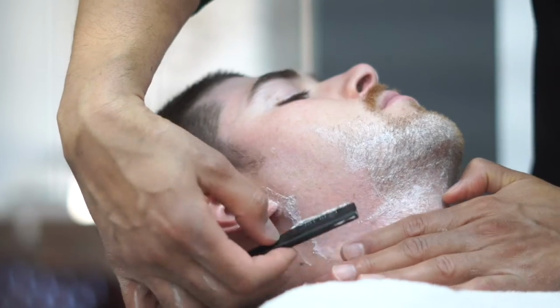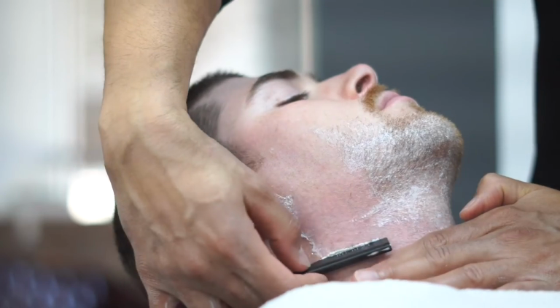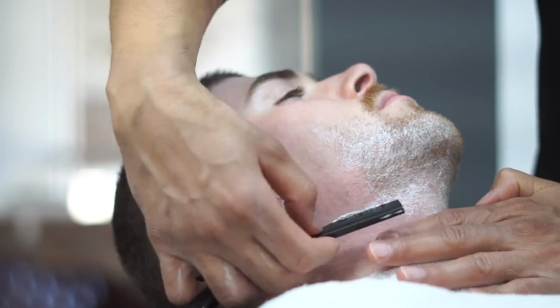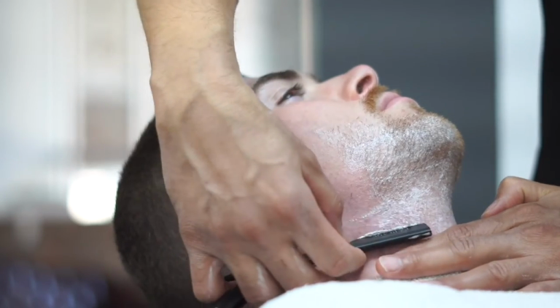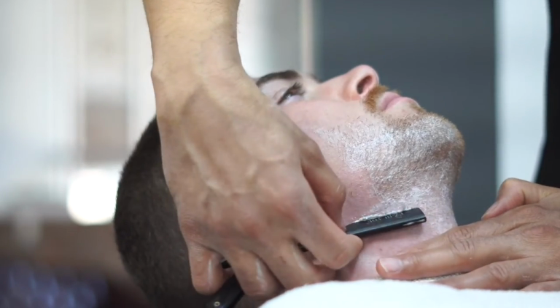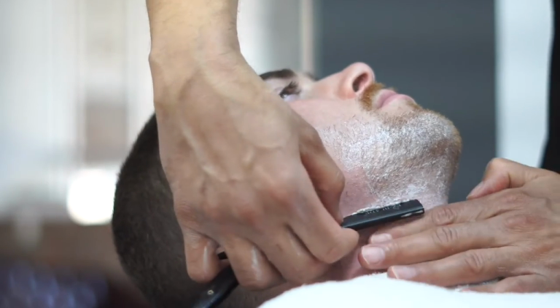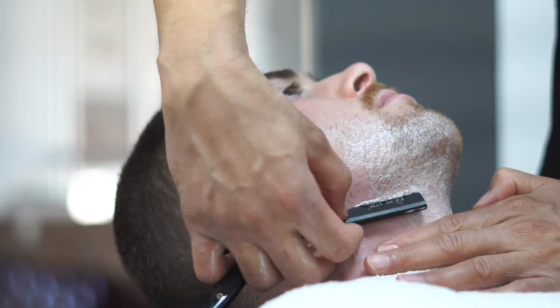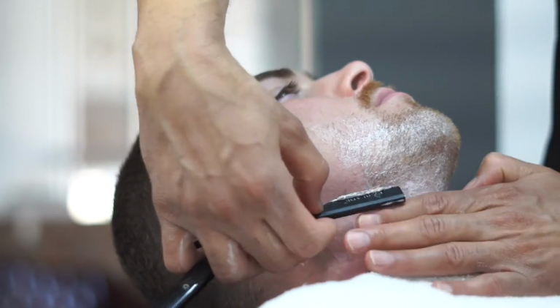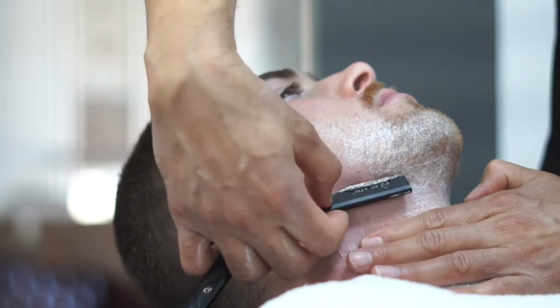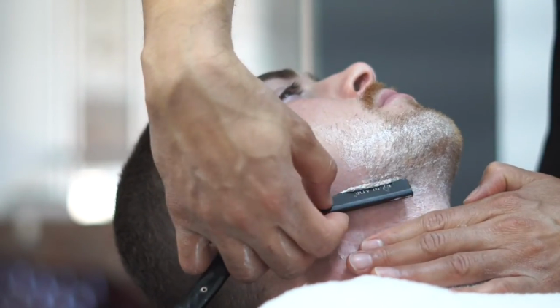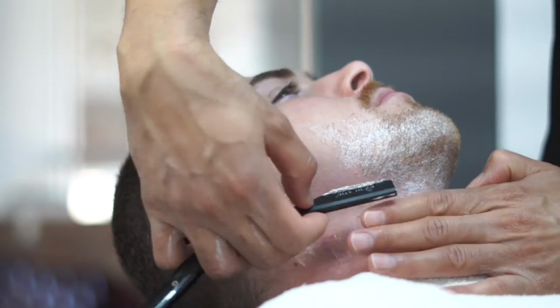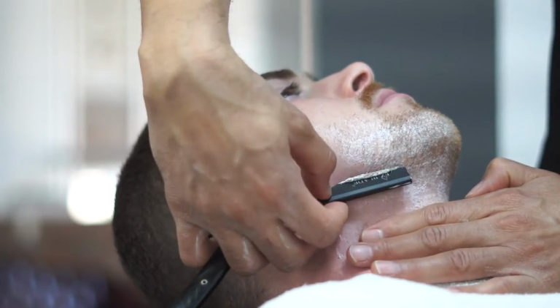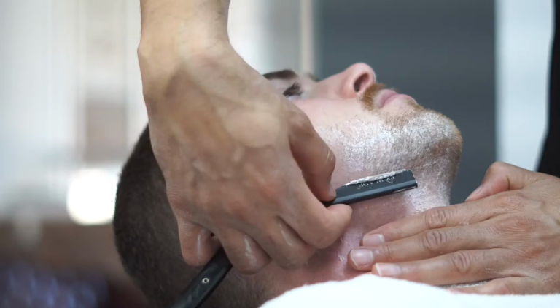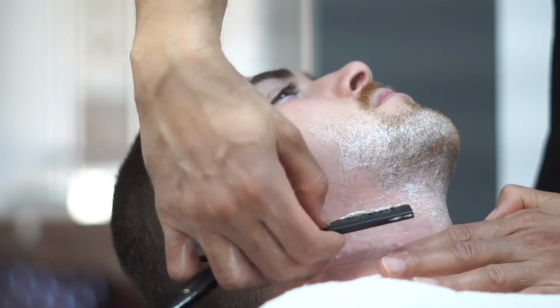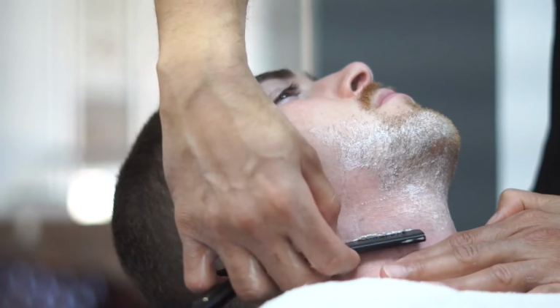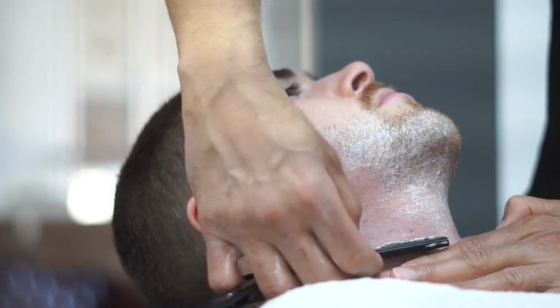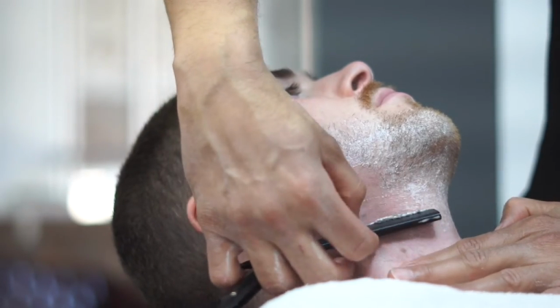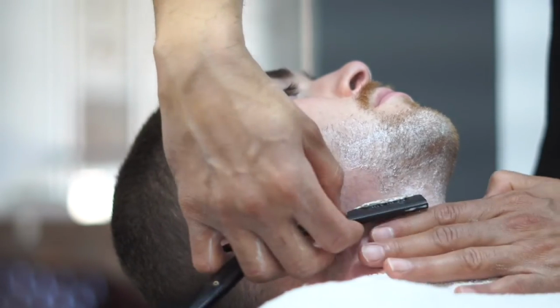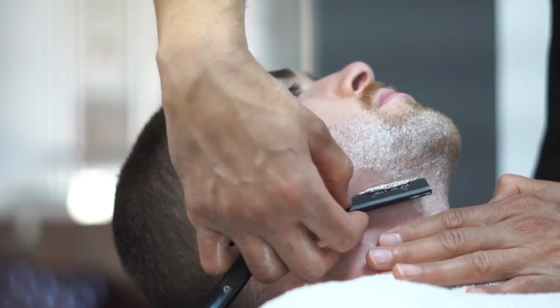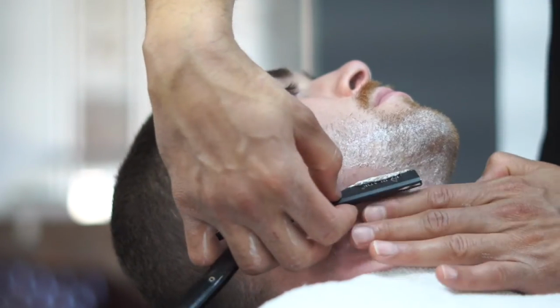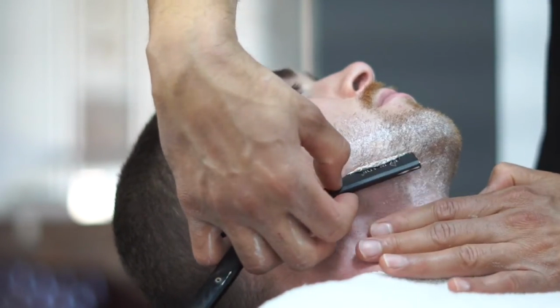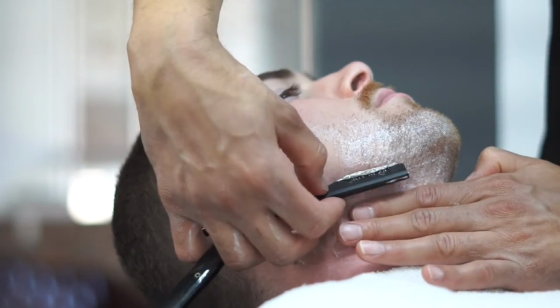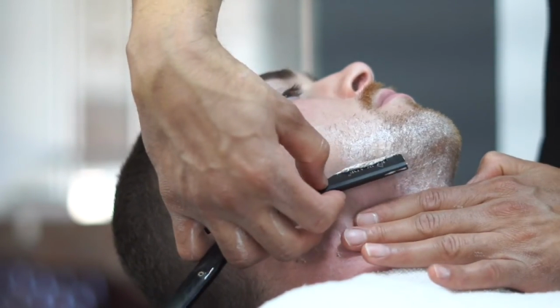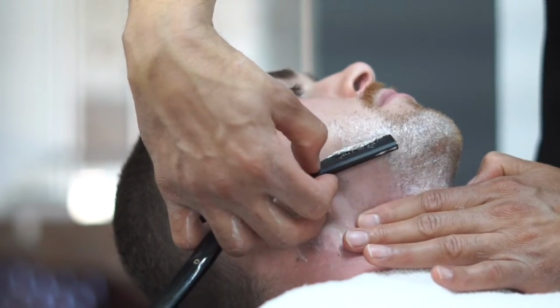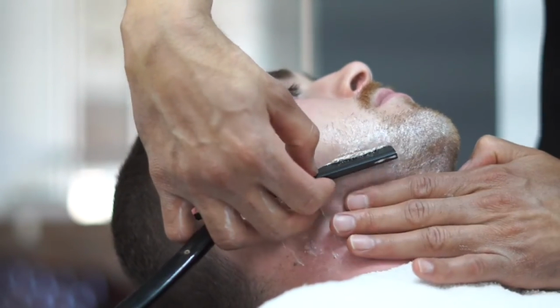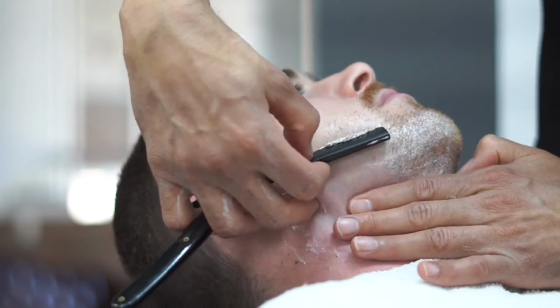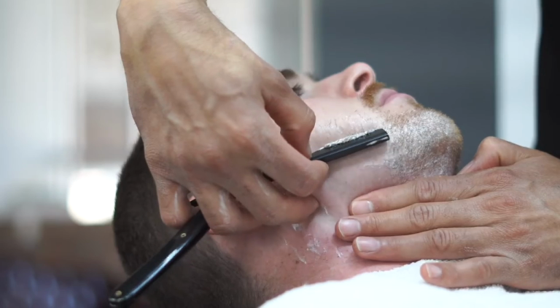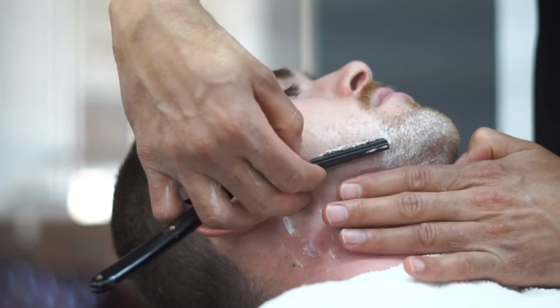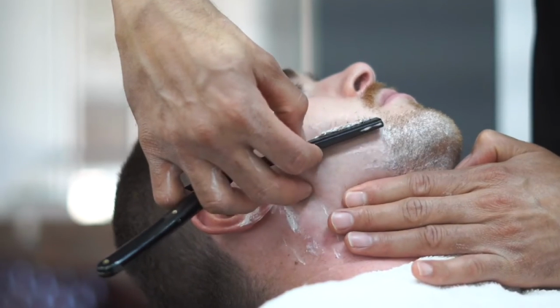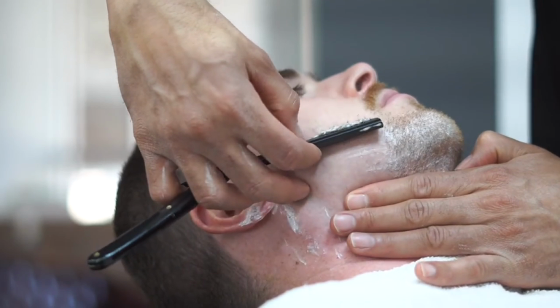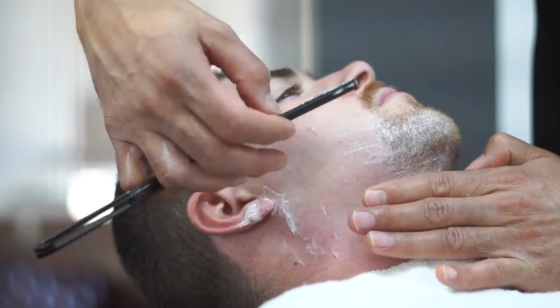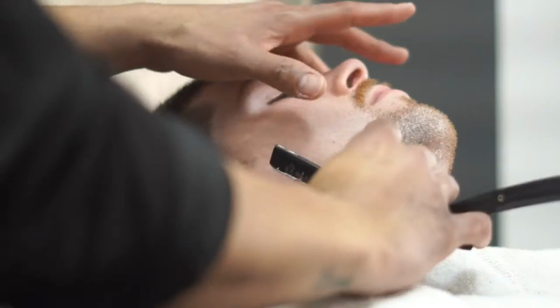Based on the quality ingredients that we use in our products, you can see that it really softens the hair and moisturizes it so the hair just comes off like butter.